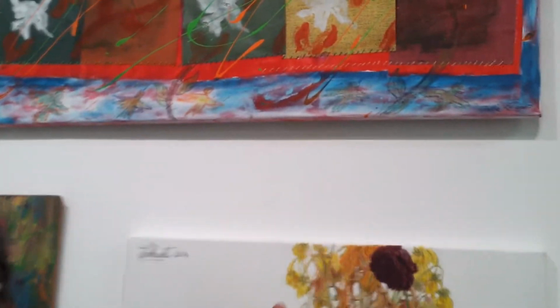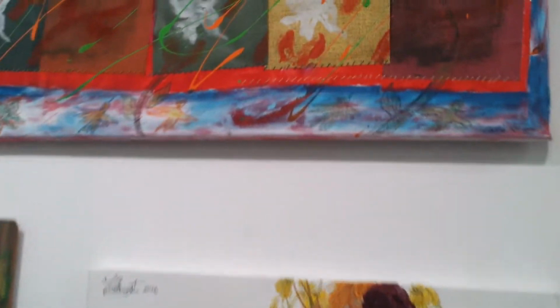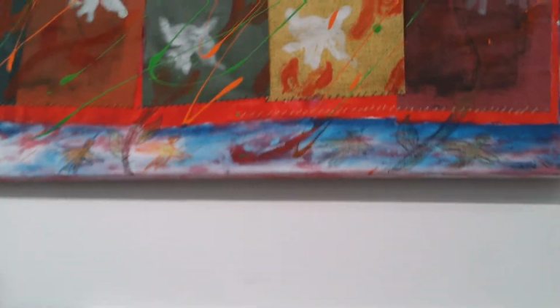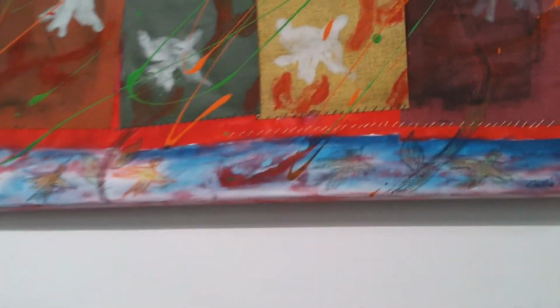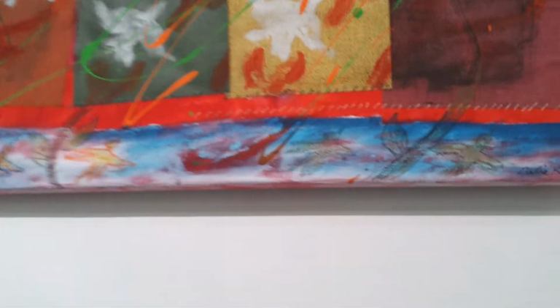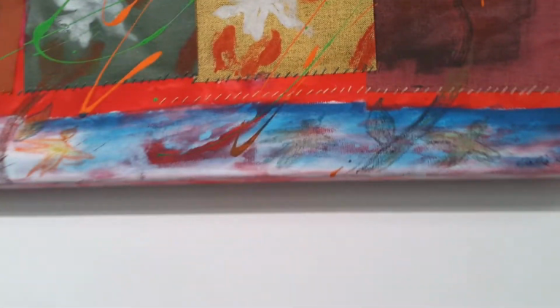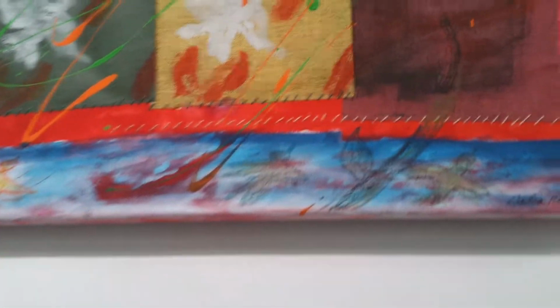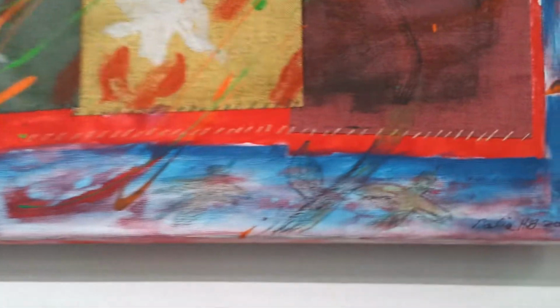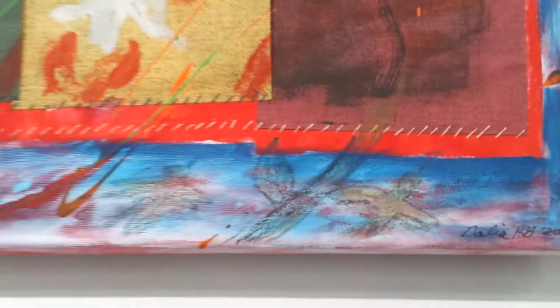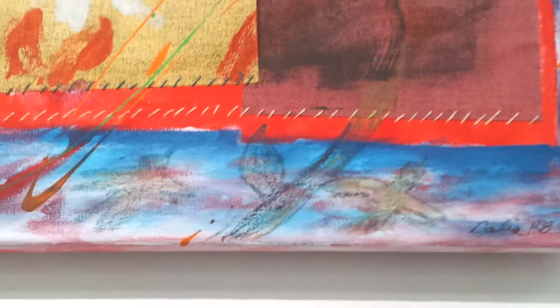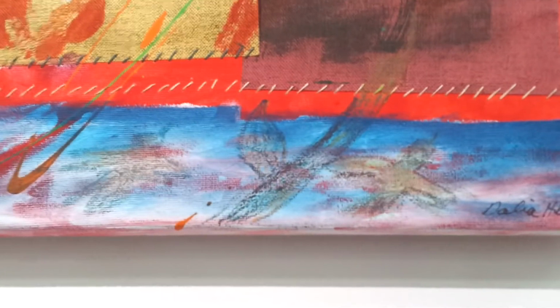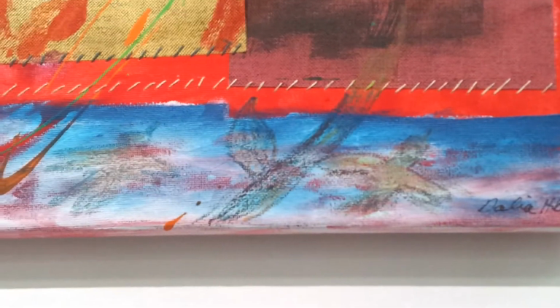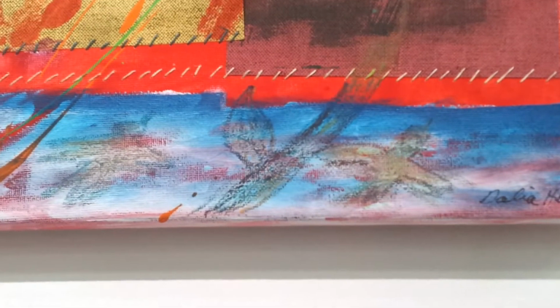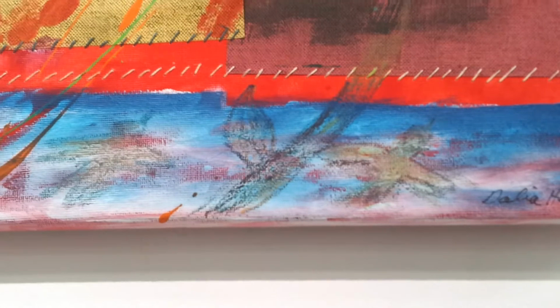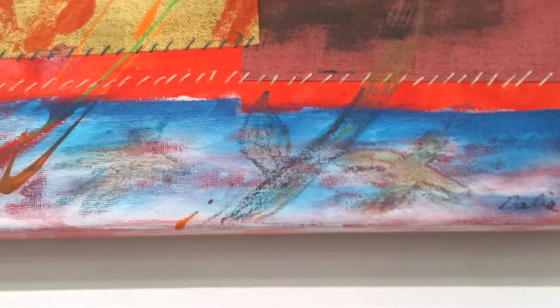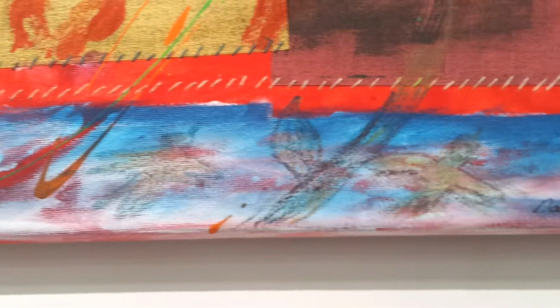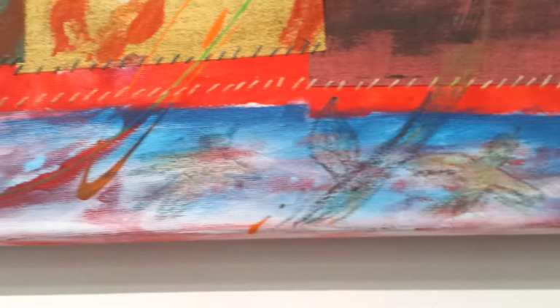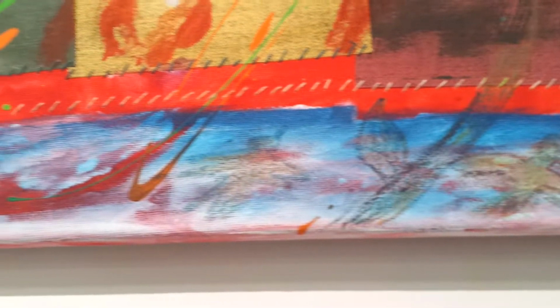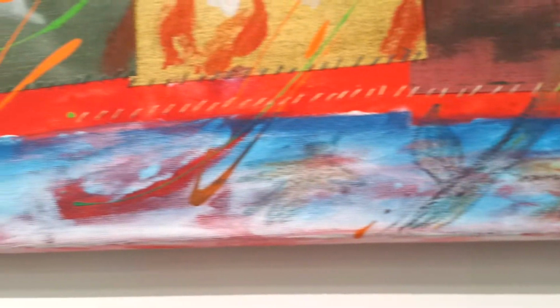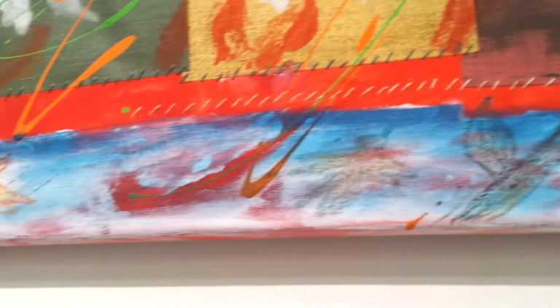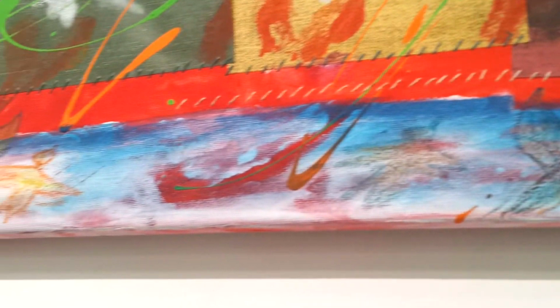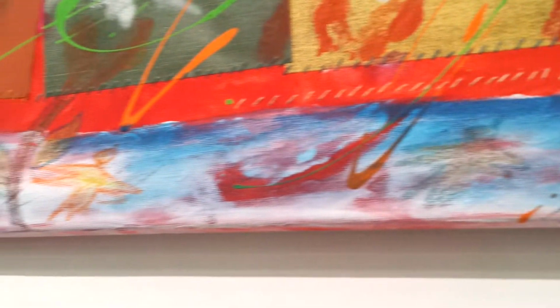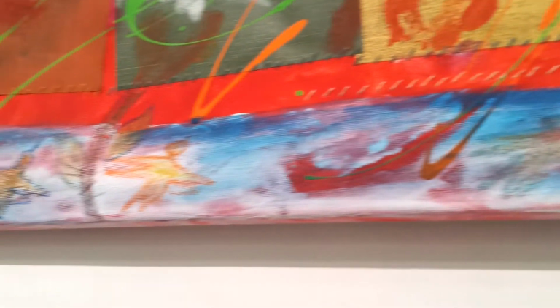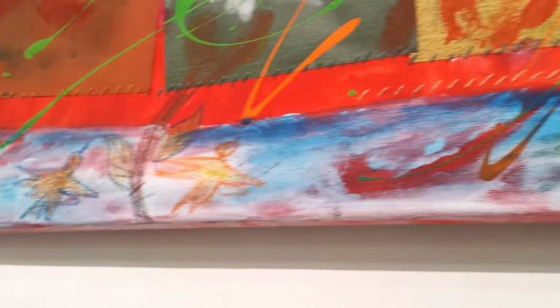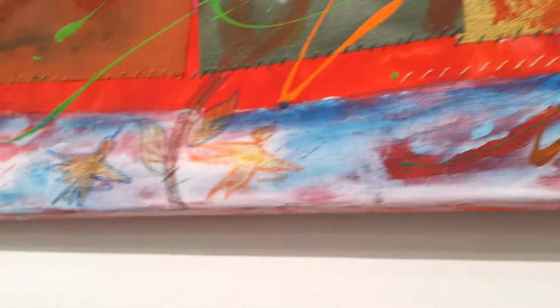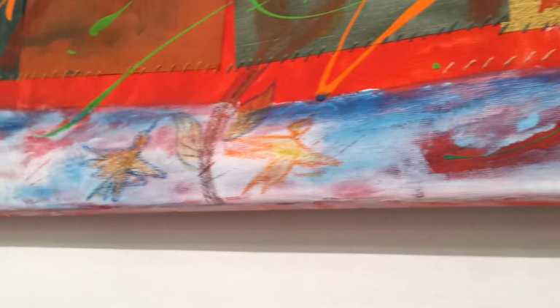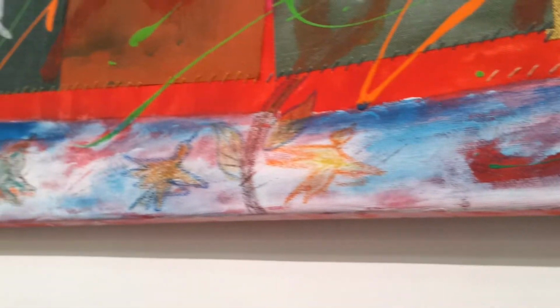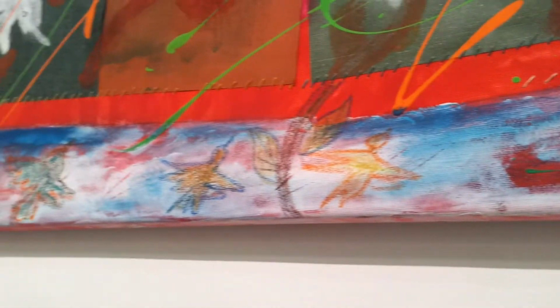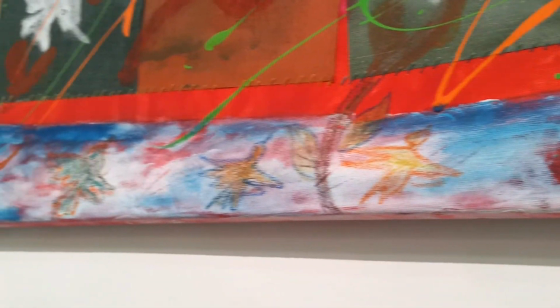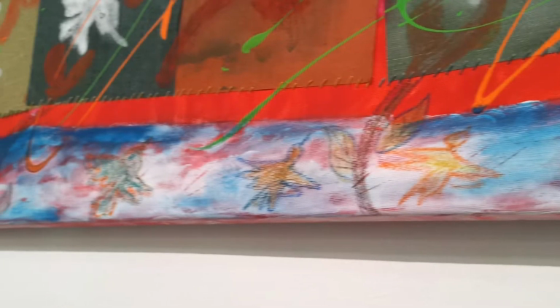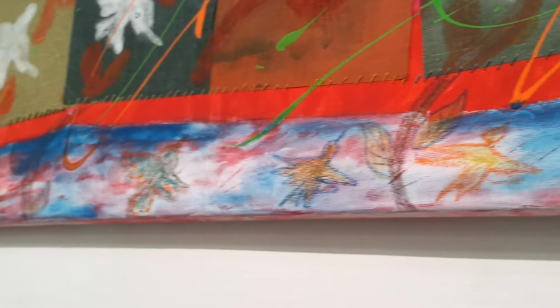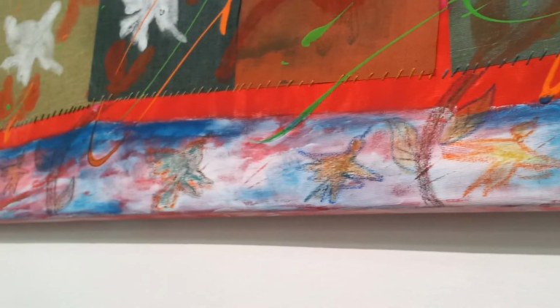I stitched them to the canvas in the background with threads which I got from my mom's friend who had died and left the threads, and I like using everything that could have been thrown away but utilizing it here for a new piece of art.